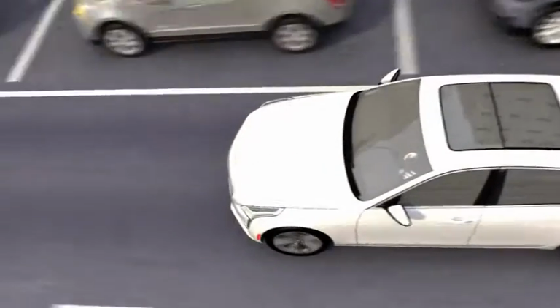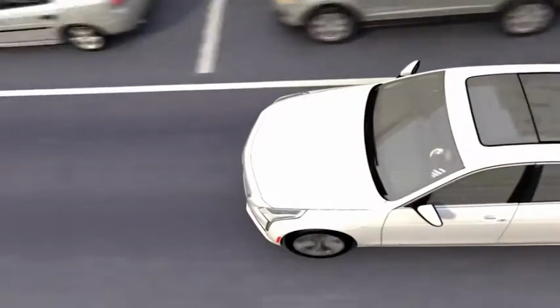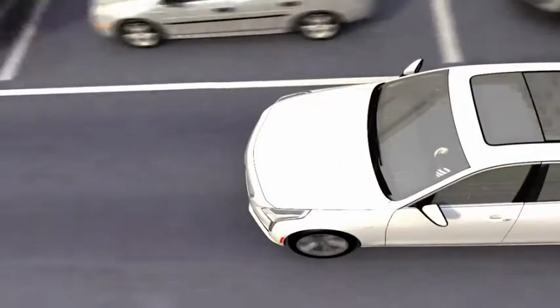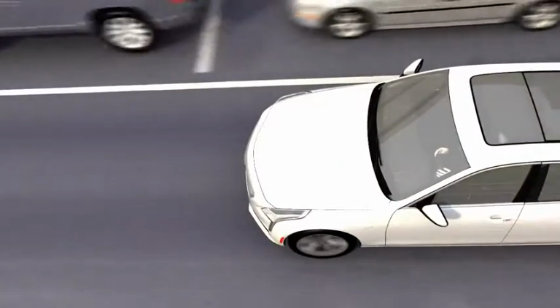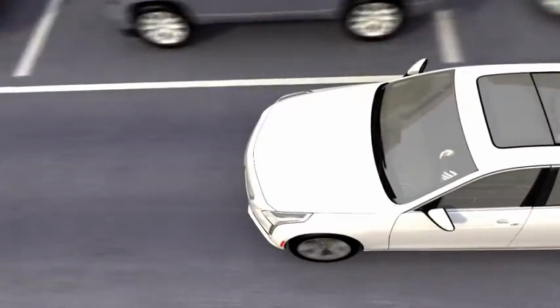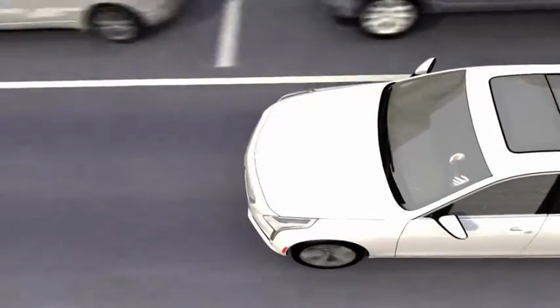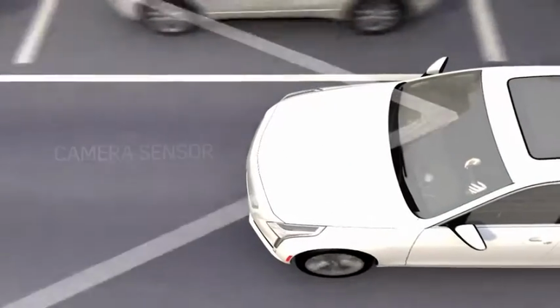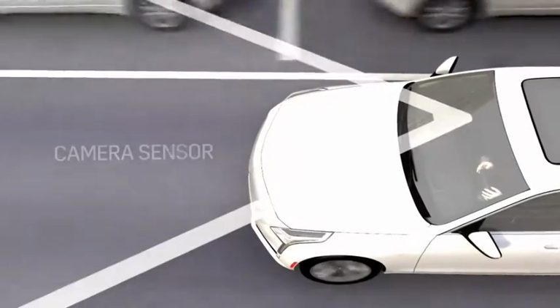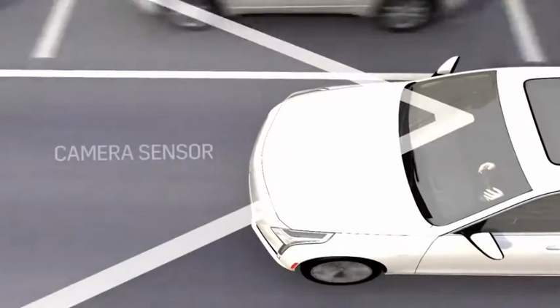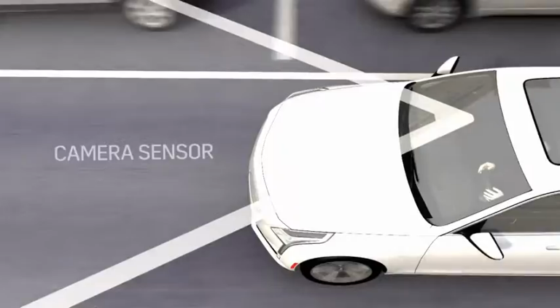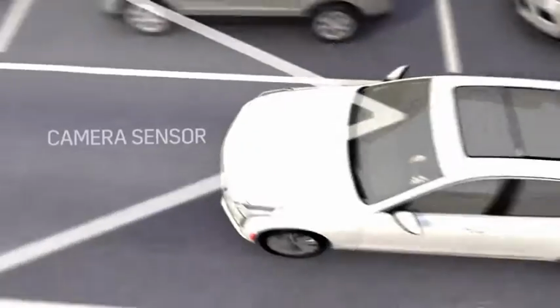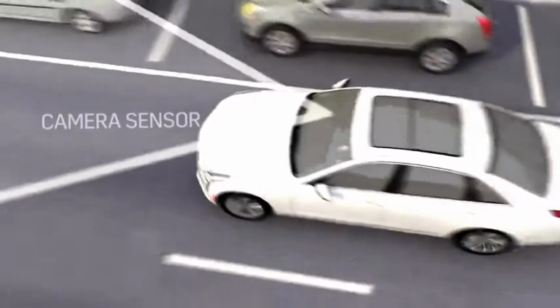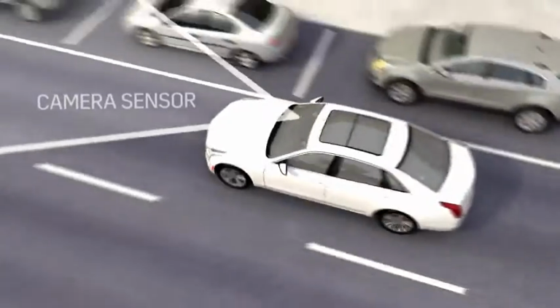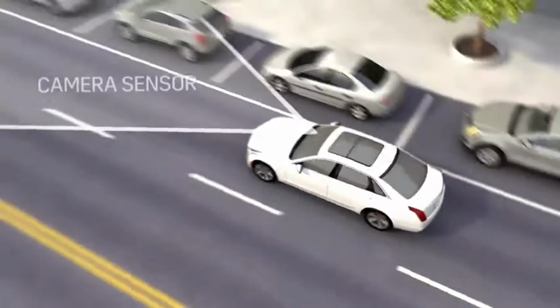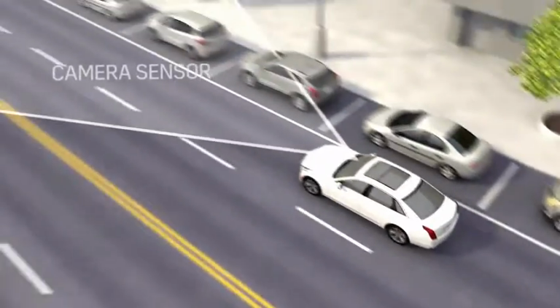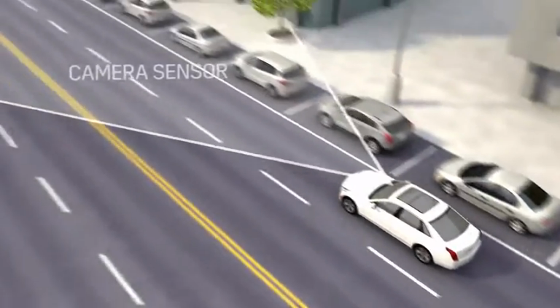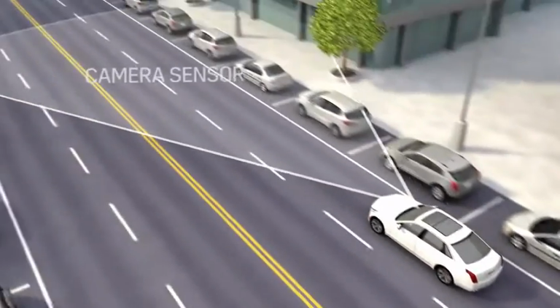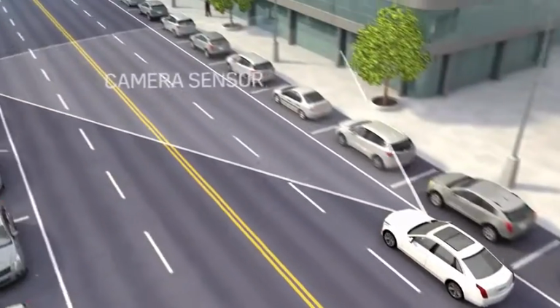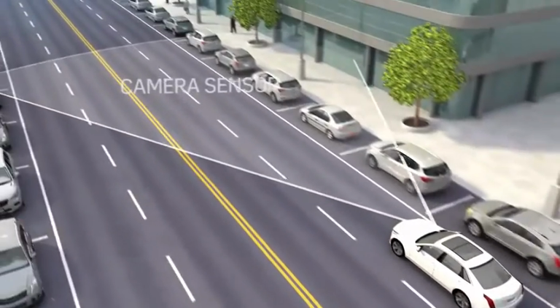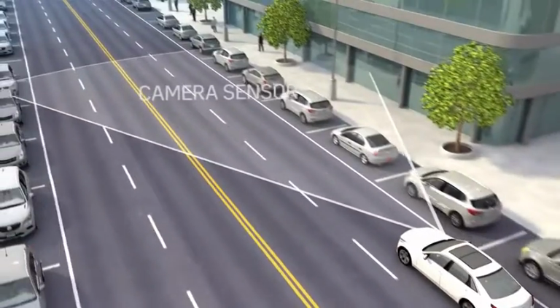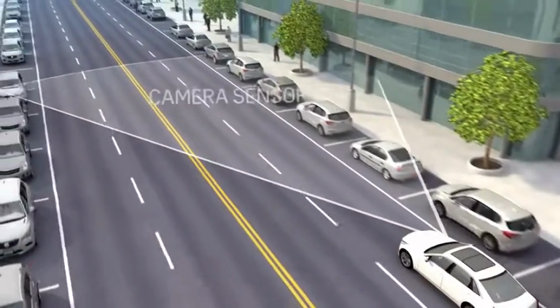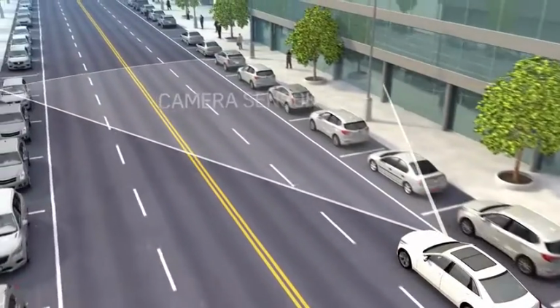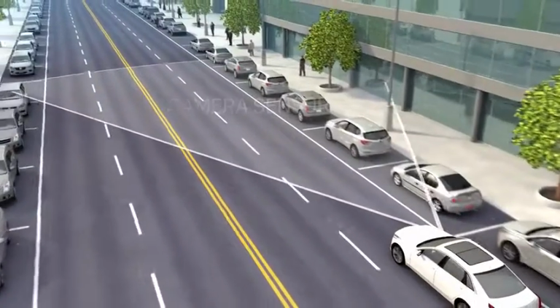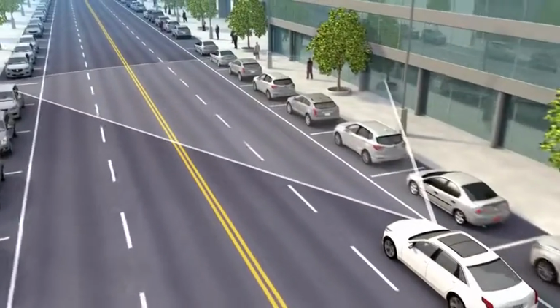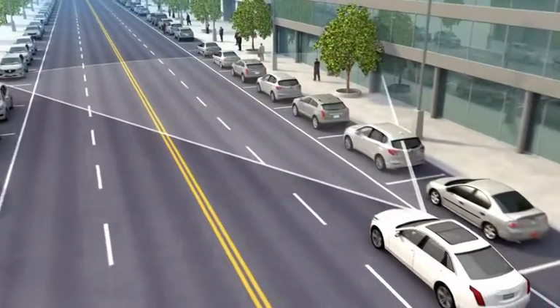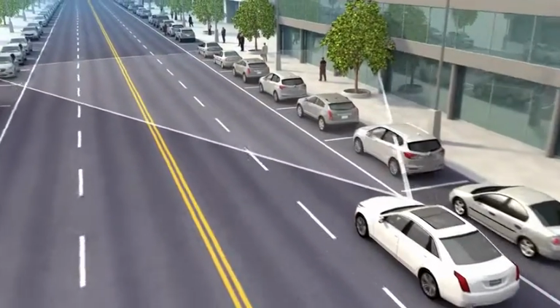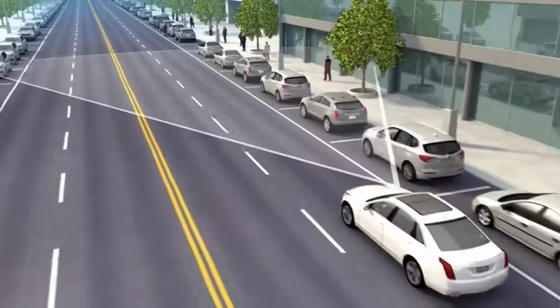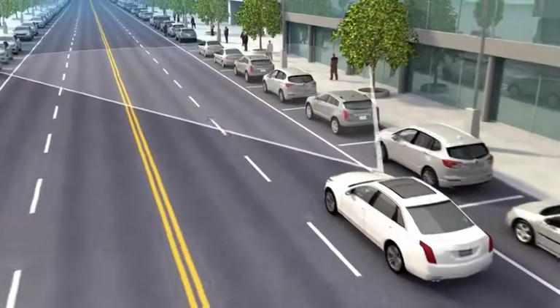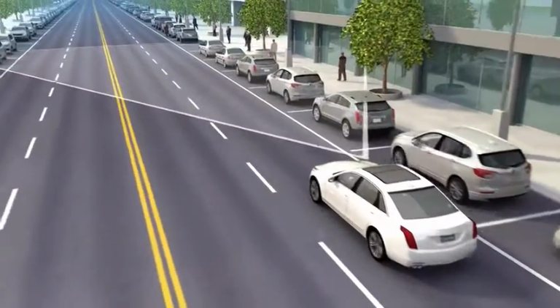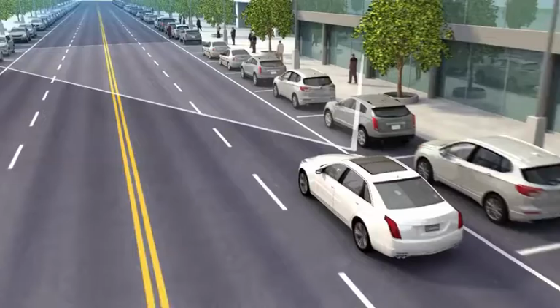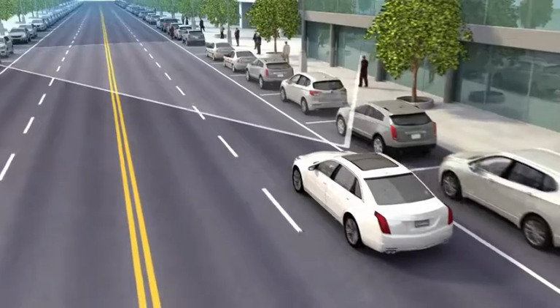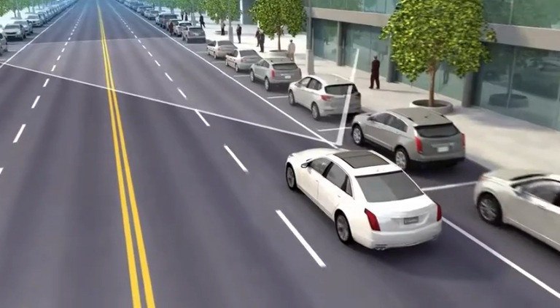This feature uses a forward-looking camera. When in forward gear, this sensor looks directly ahead to detect nearby pedestrians.